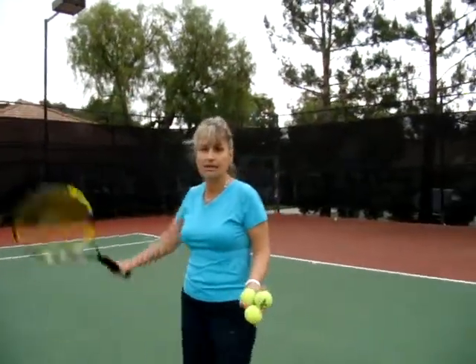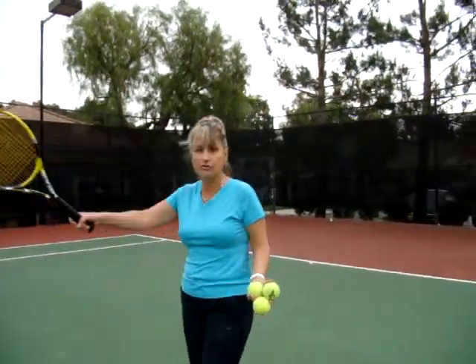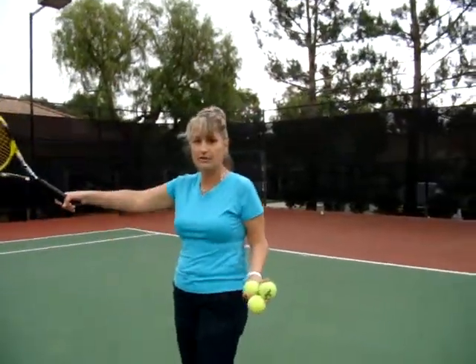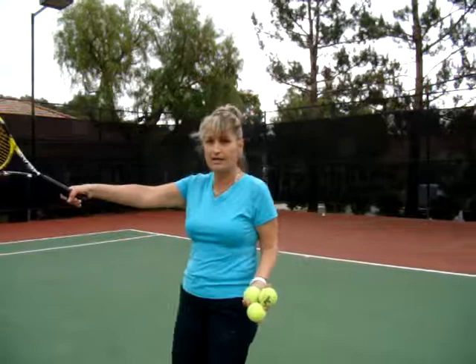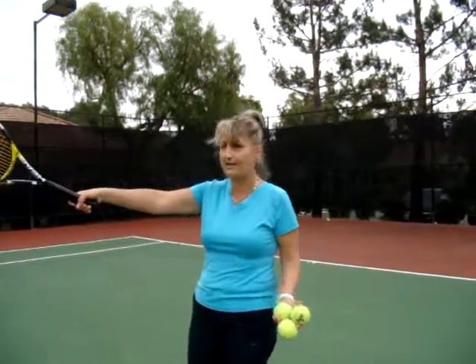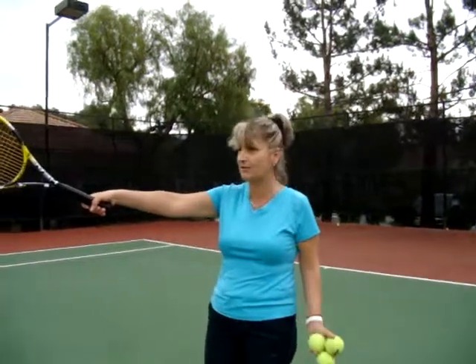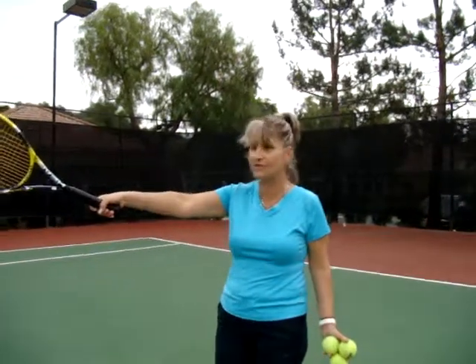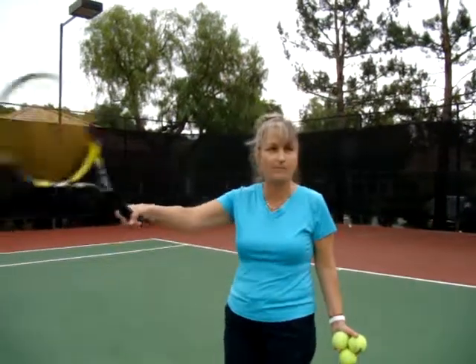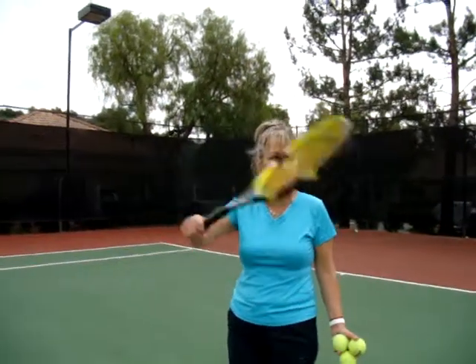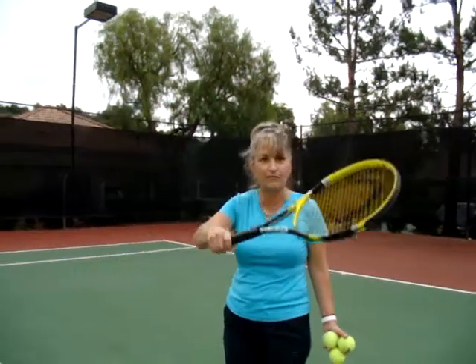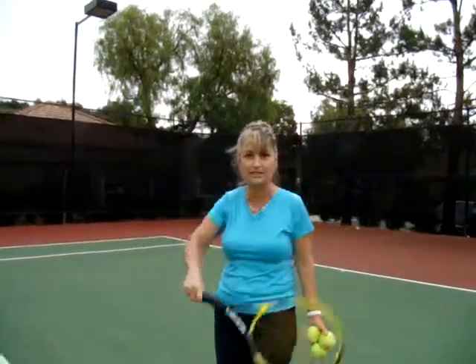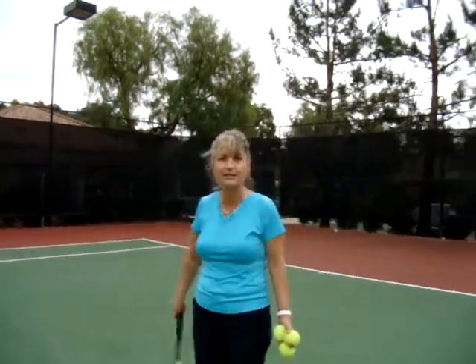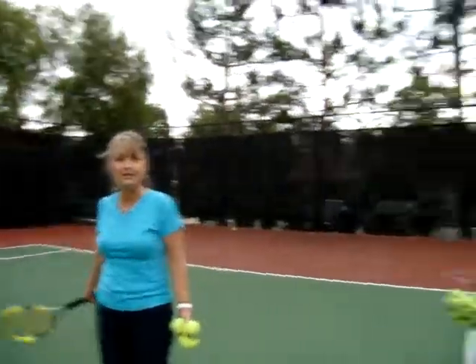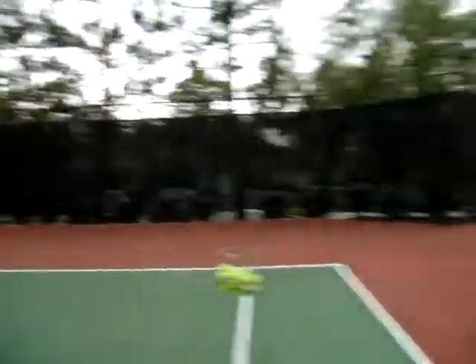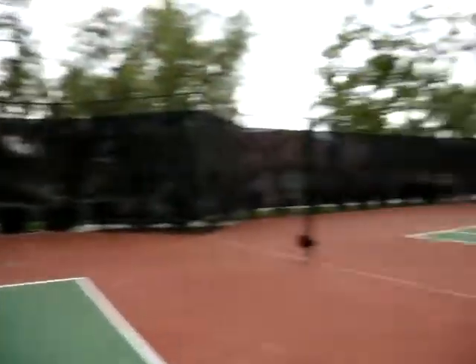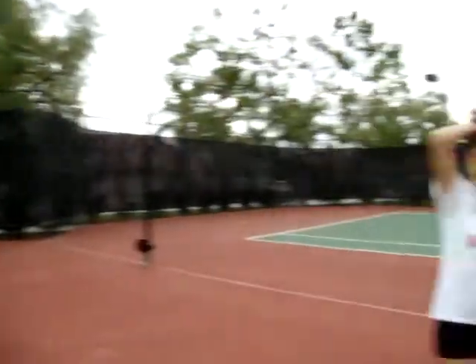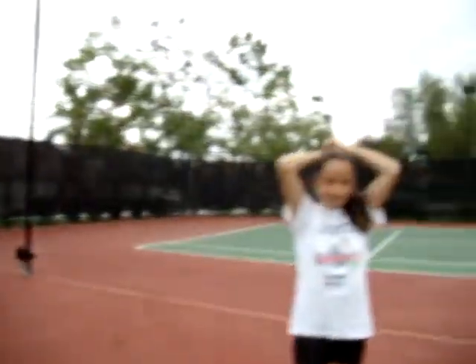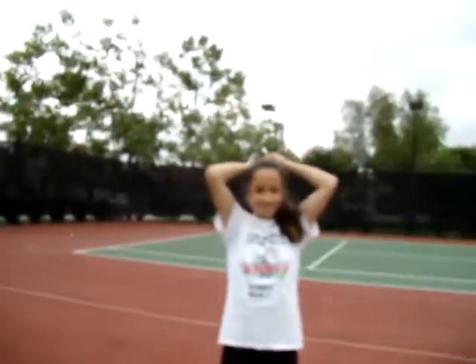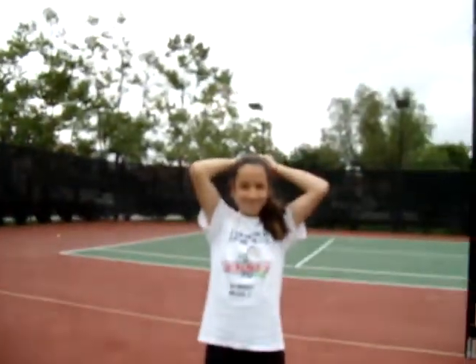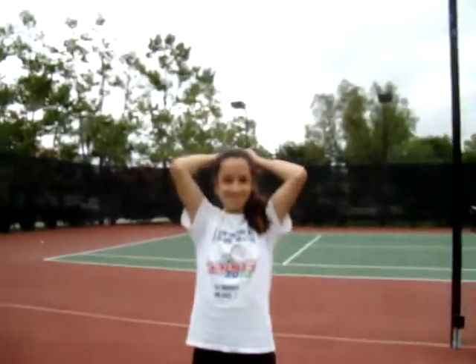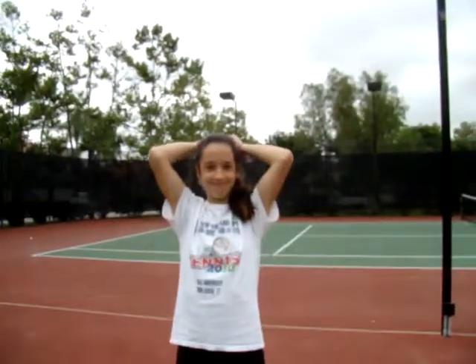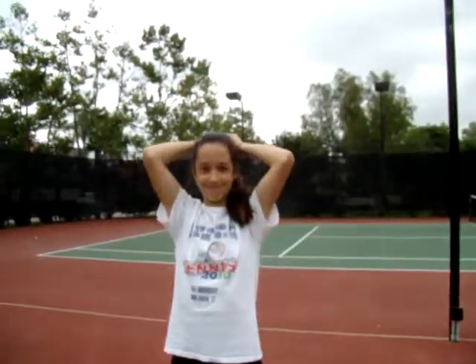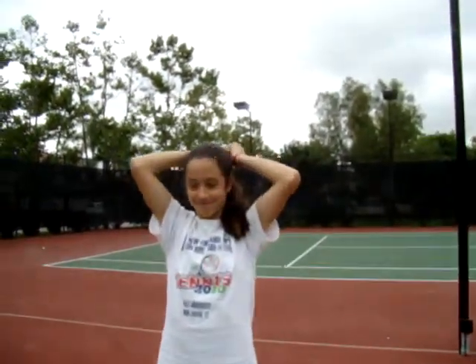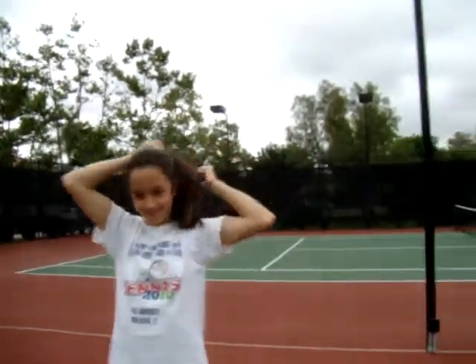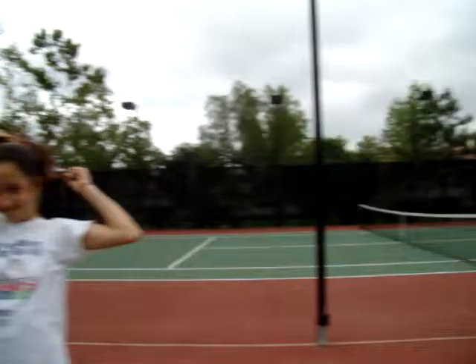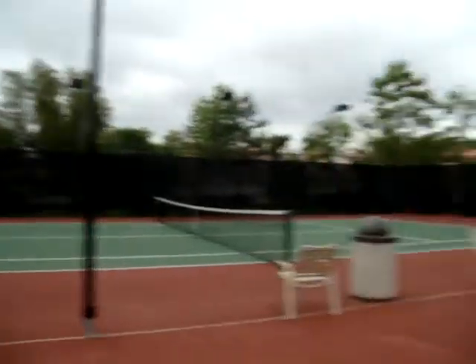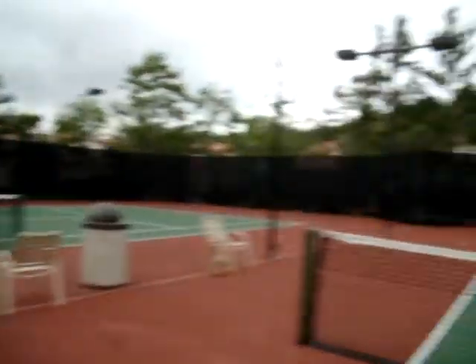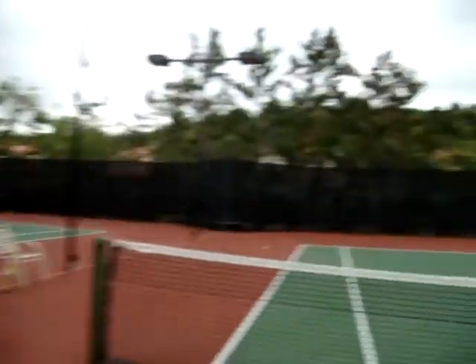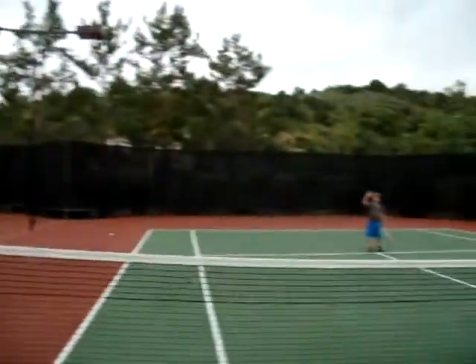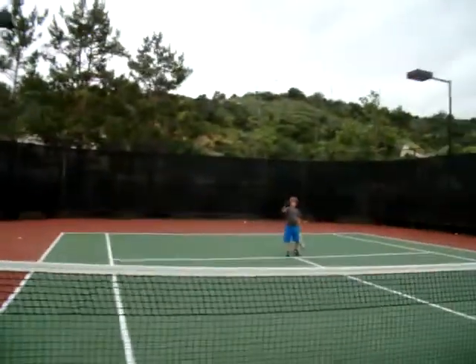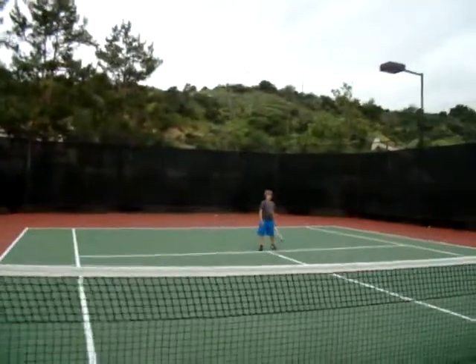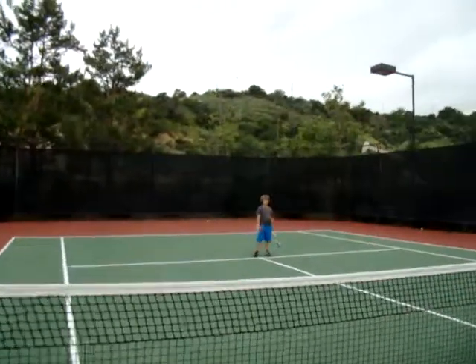I'll show you with handsome Jacob and beautiful Jessica this drill. Jessica is getting ready and Jacob is already ready. So here we go.